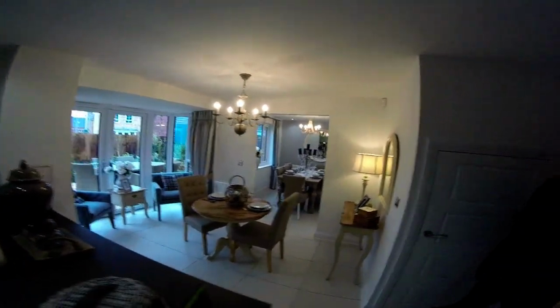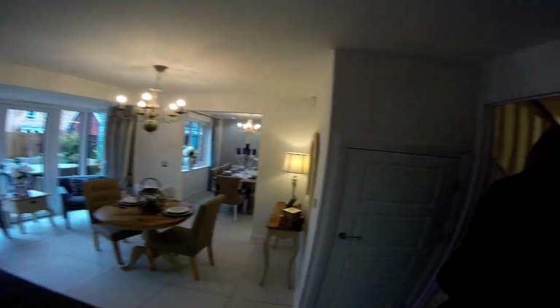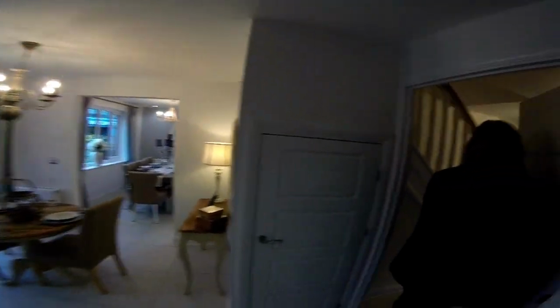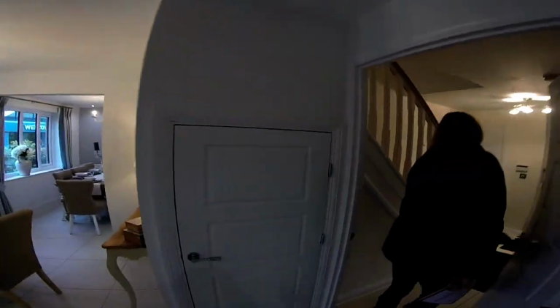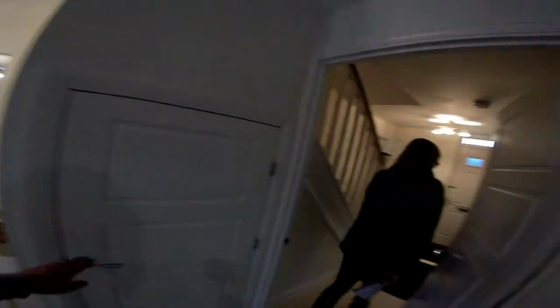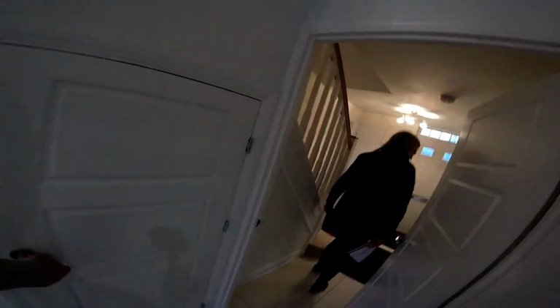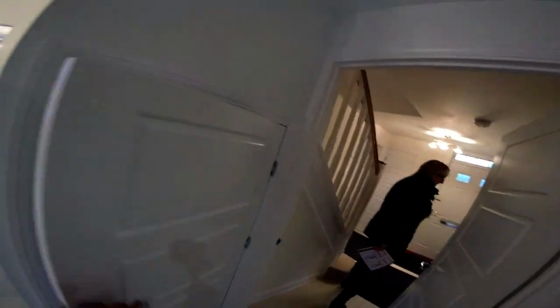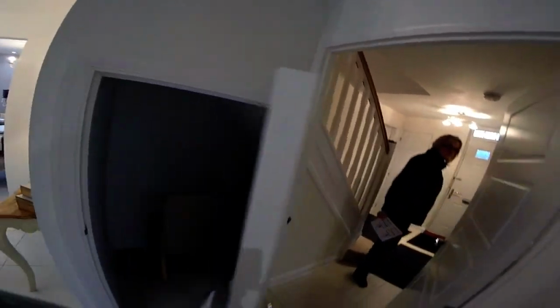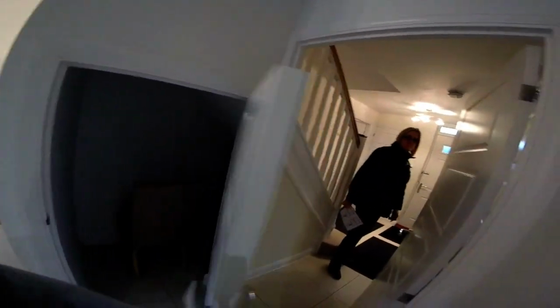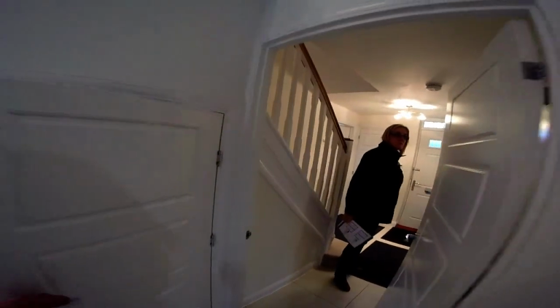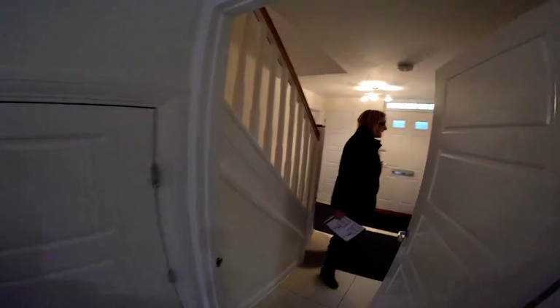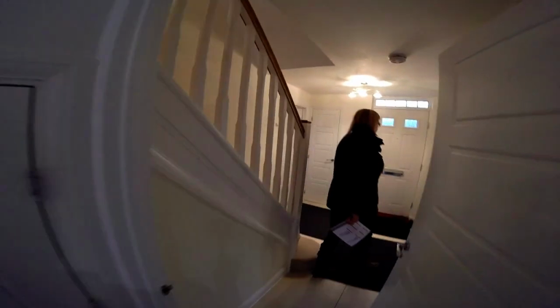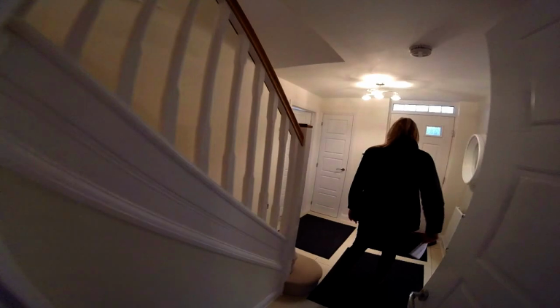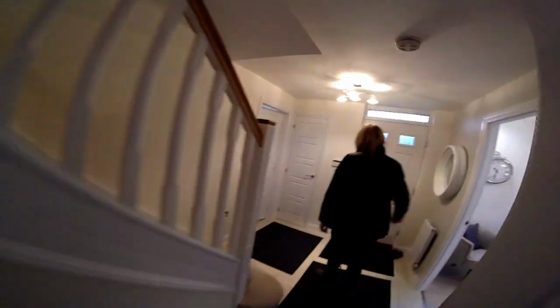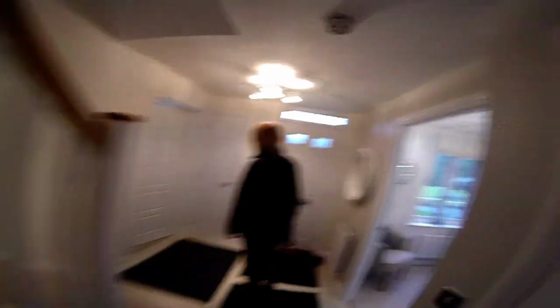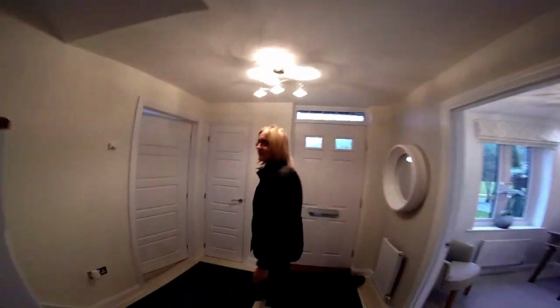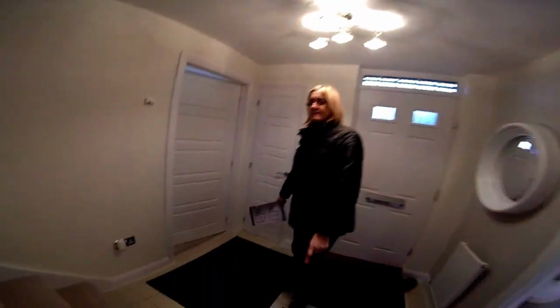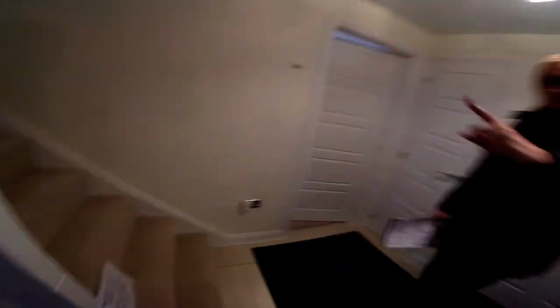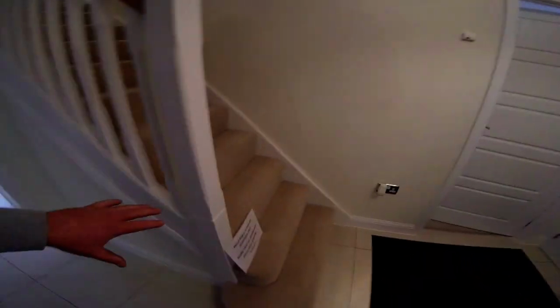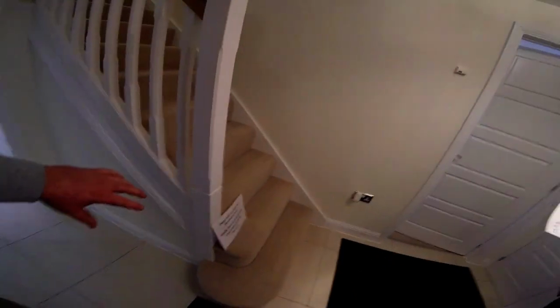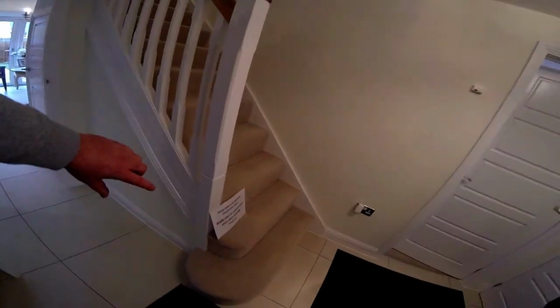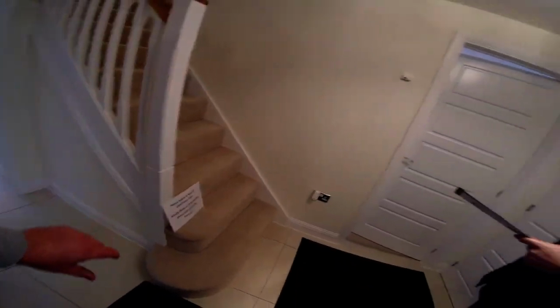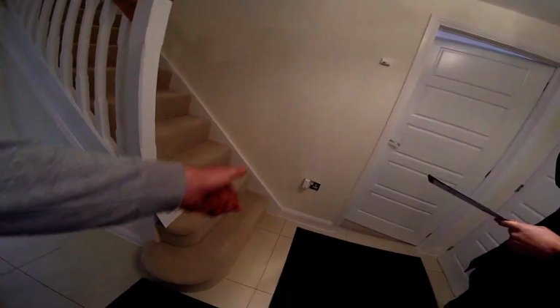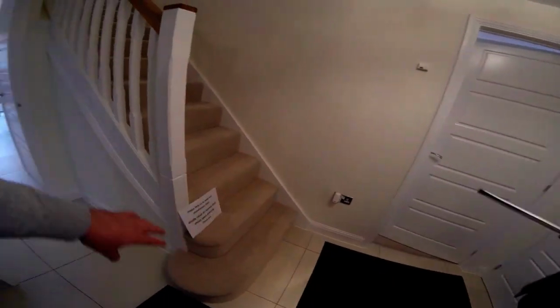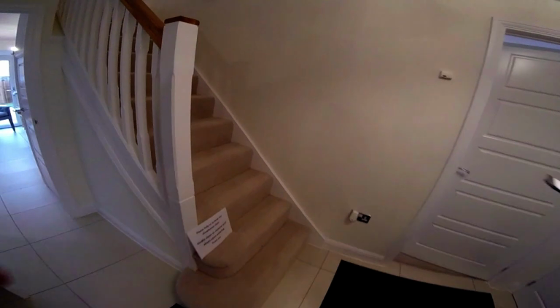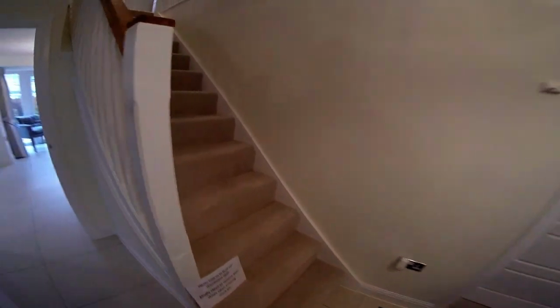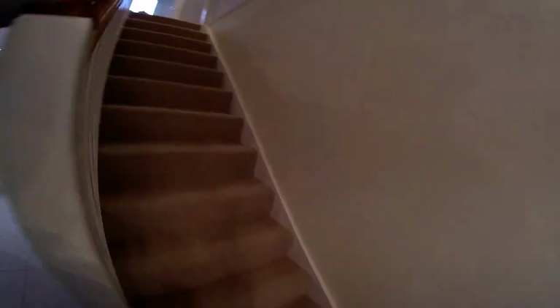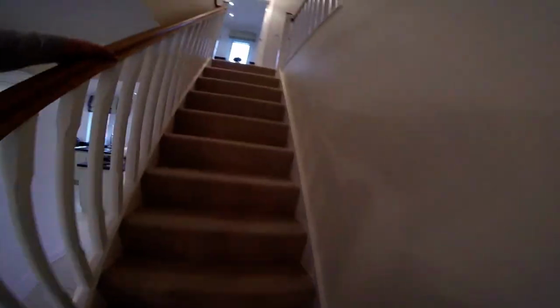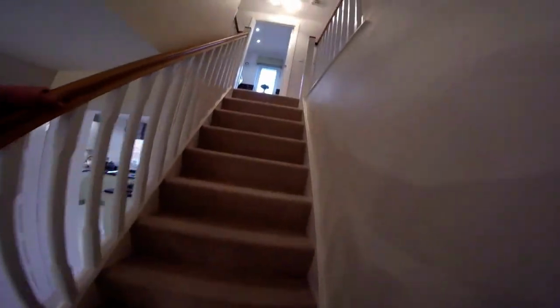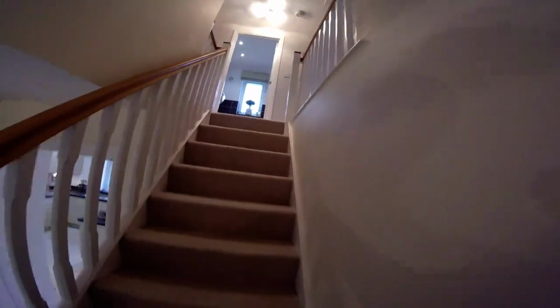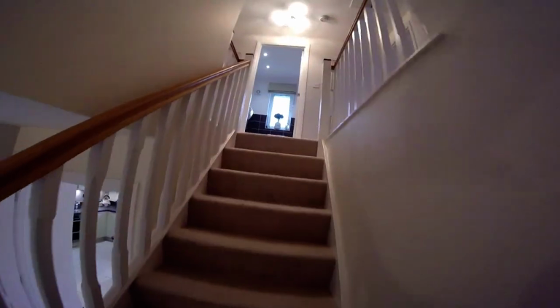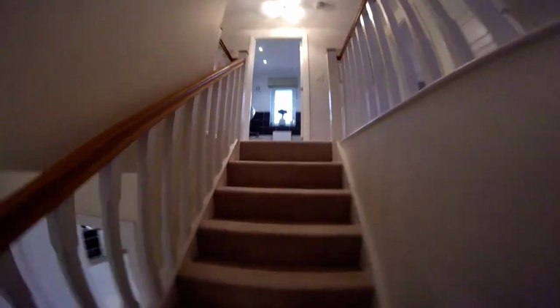So back through into the hallway — we have got a little under stairs cupboard. Look at how that protrudes out around there. The biggest step — it's nice, isn't it? Okay, let's go upstairs in the Cambridge.